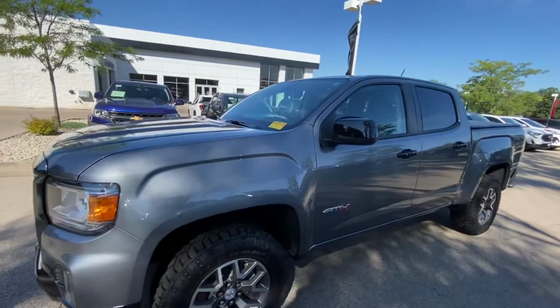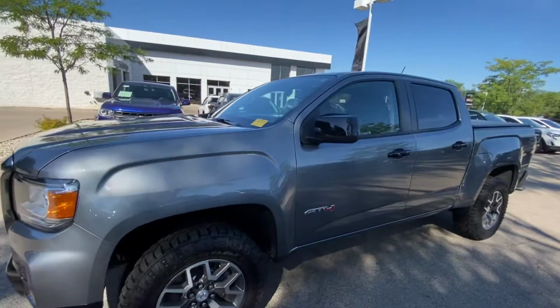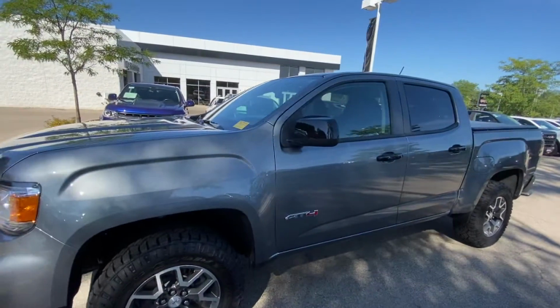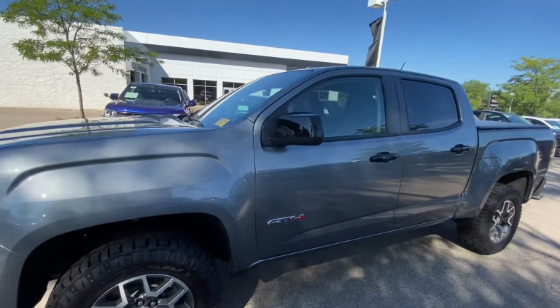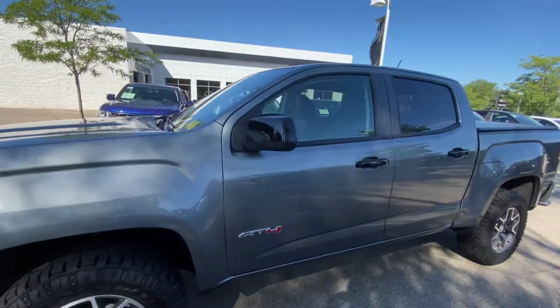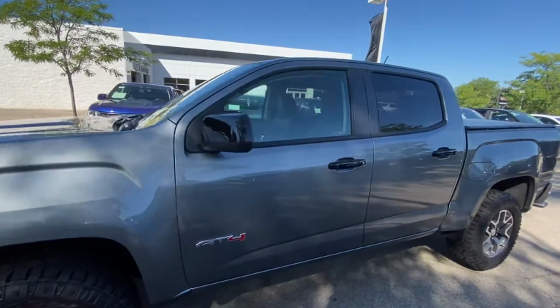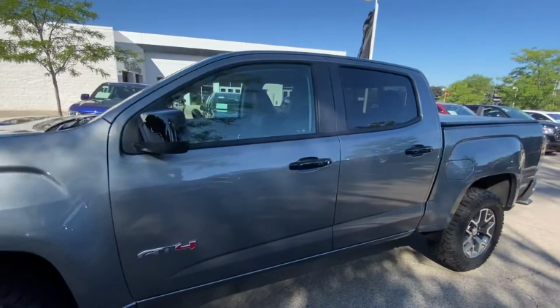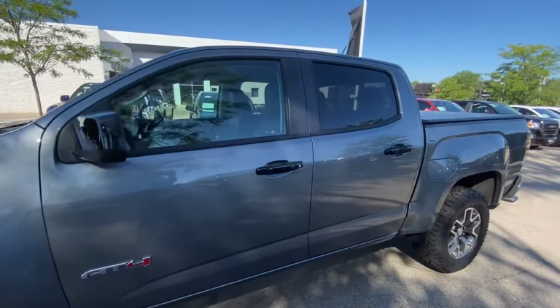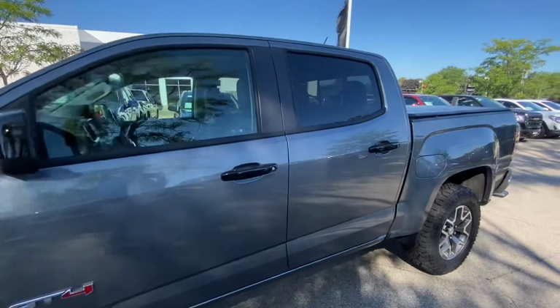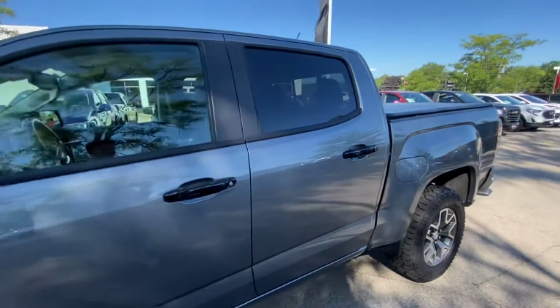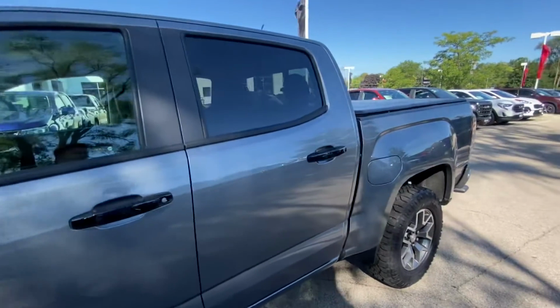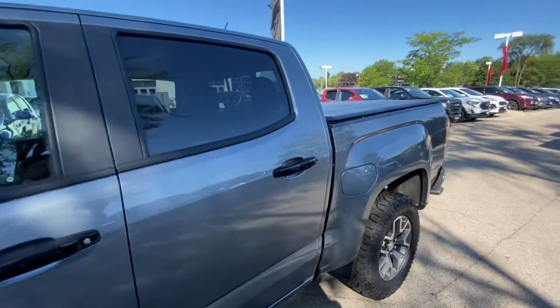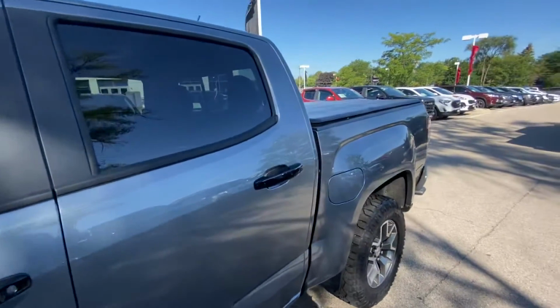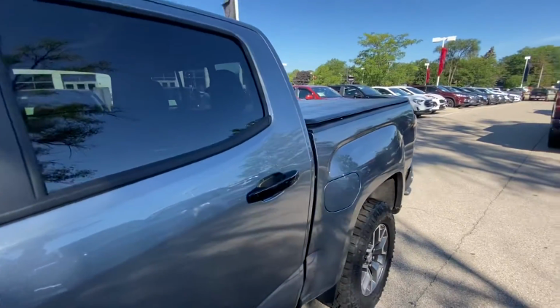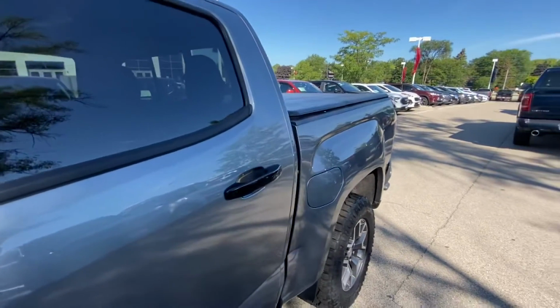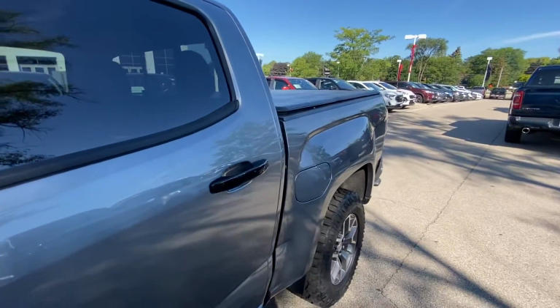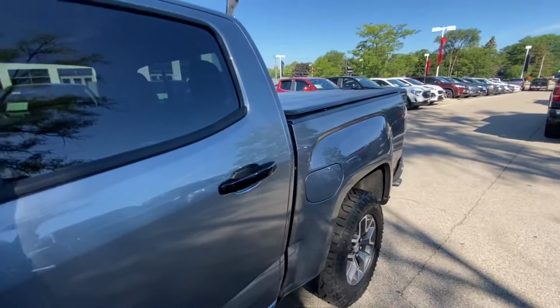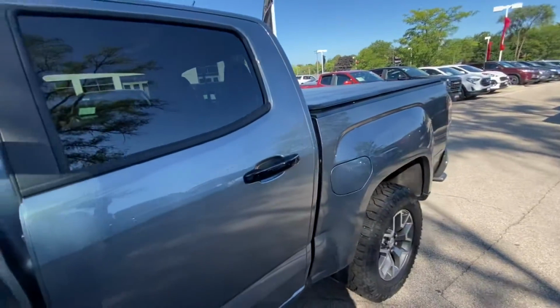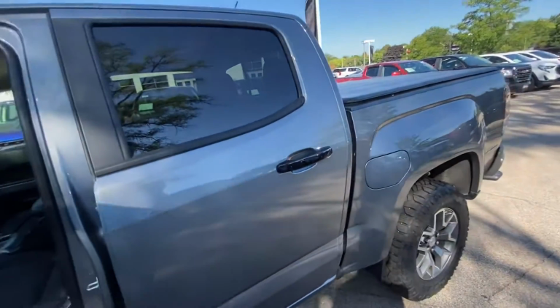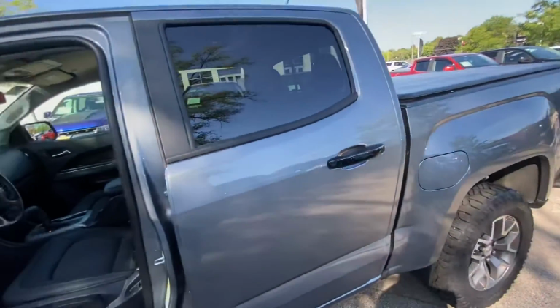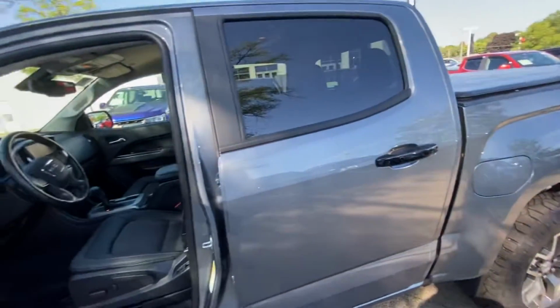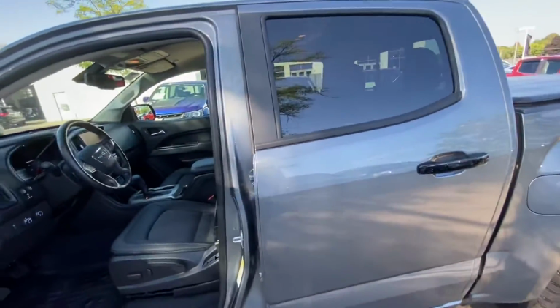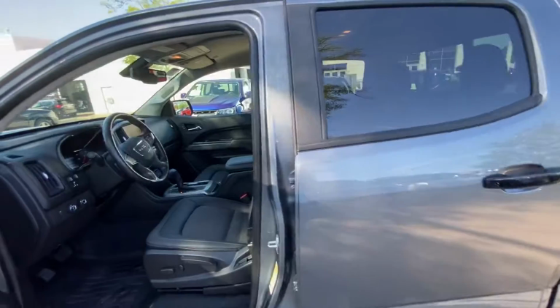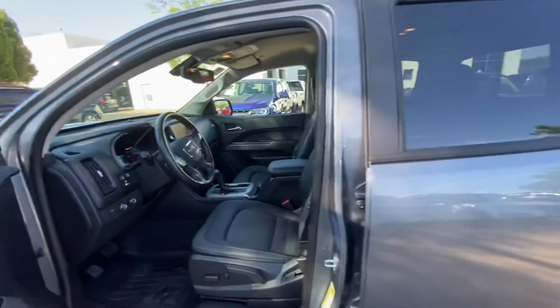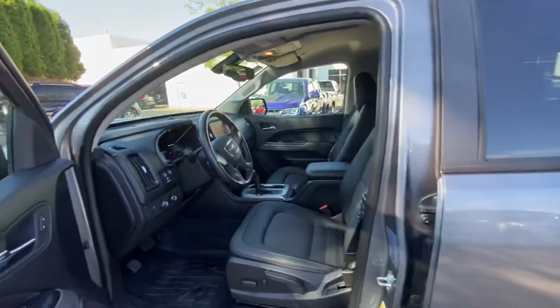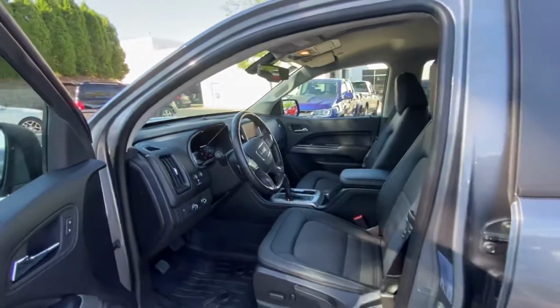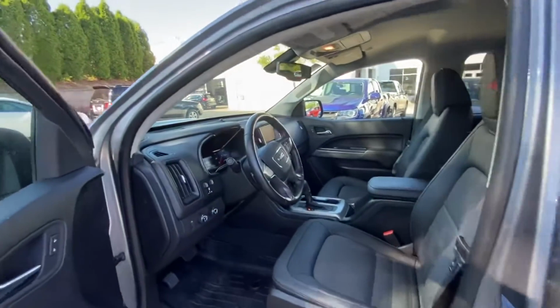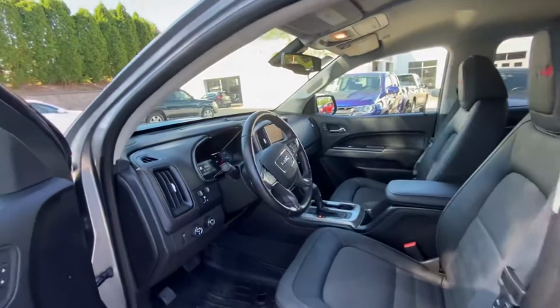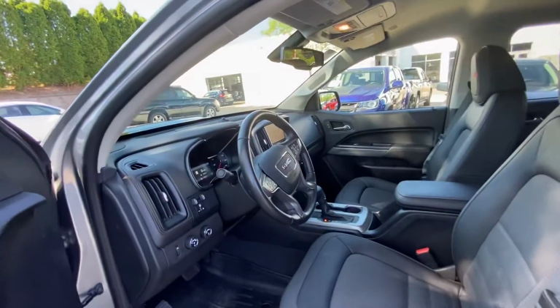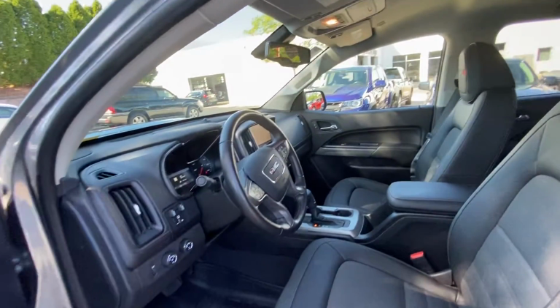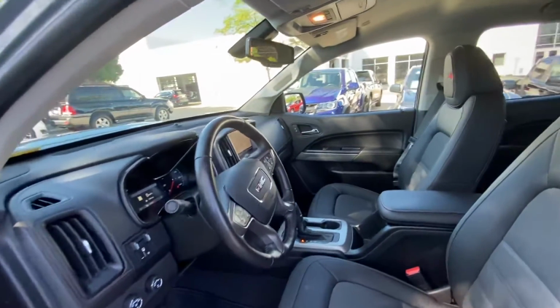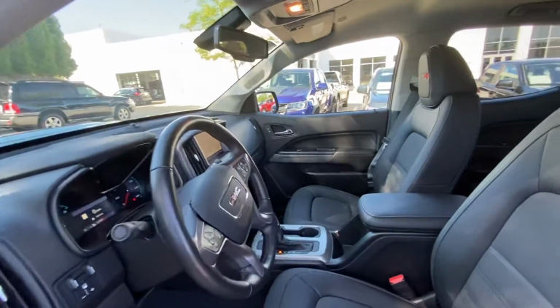Very well equipped vehicle inside and out. It's an AT4, so you get the rugged off-road appearance with the underneath skid blades, beefed up suspension, all-terrain tires, and much much more.